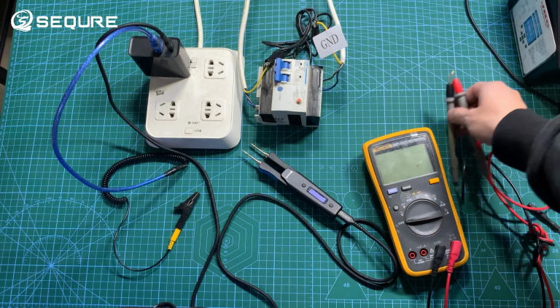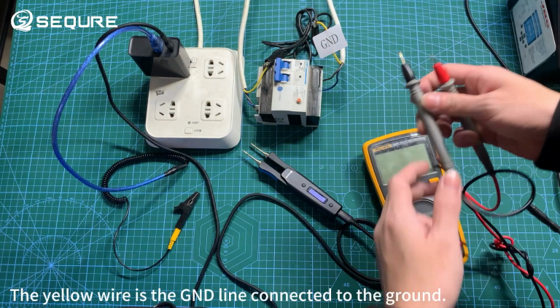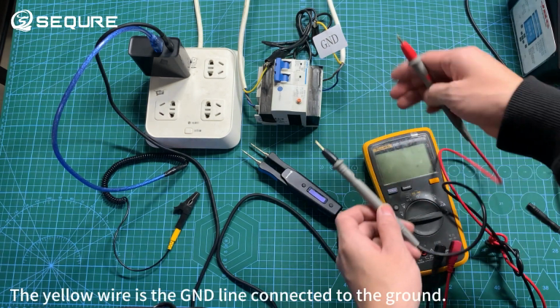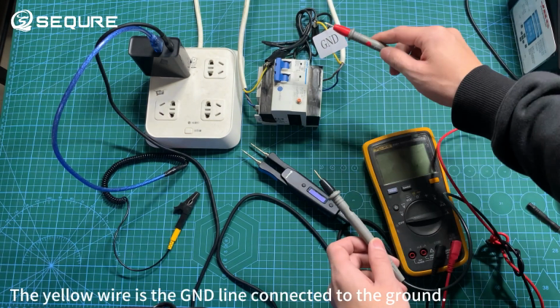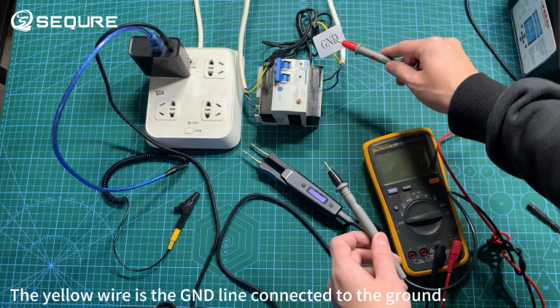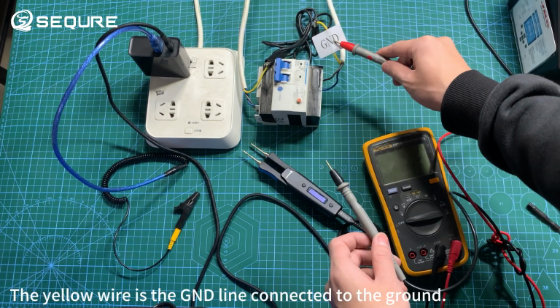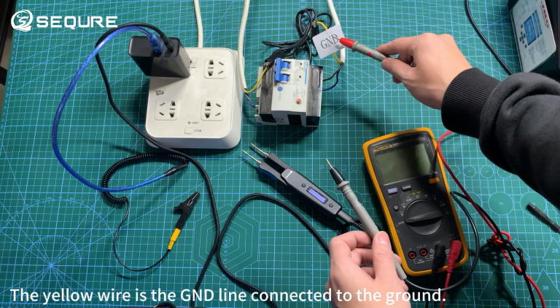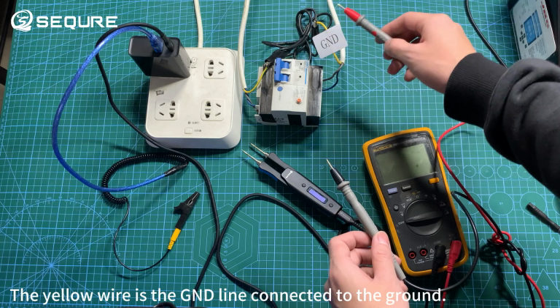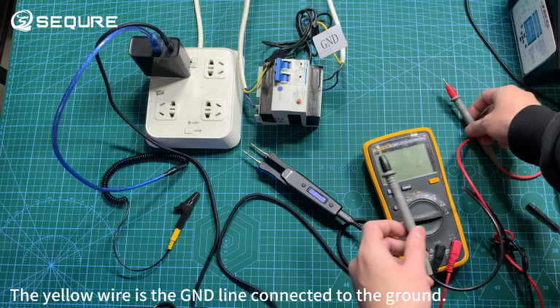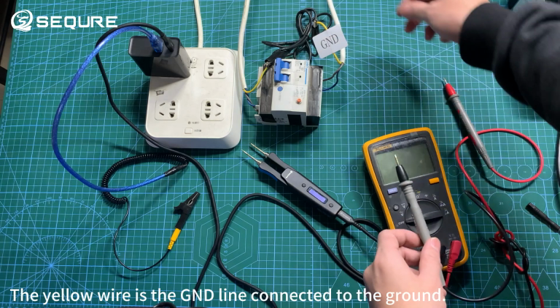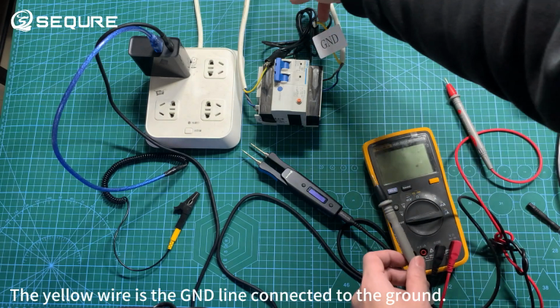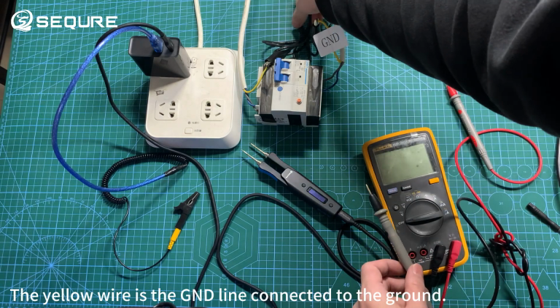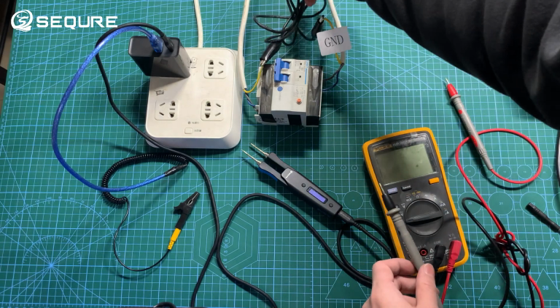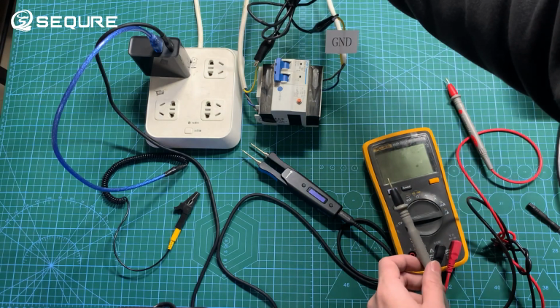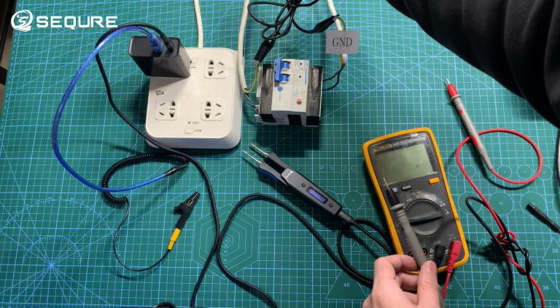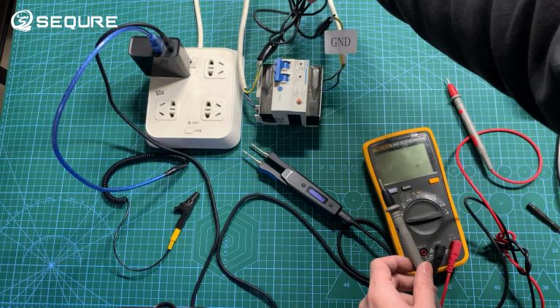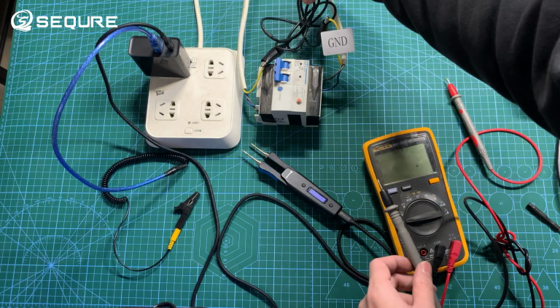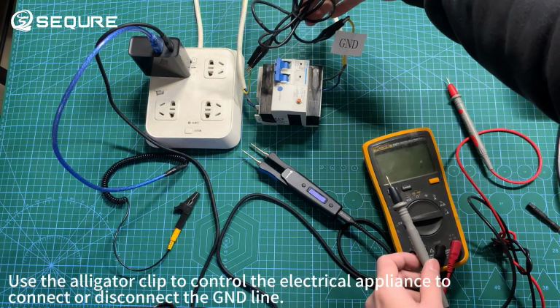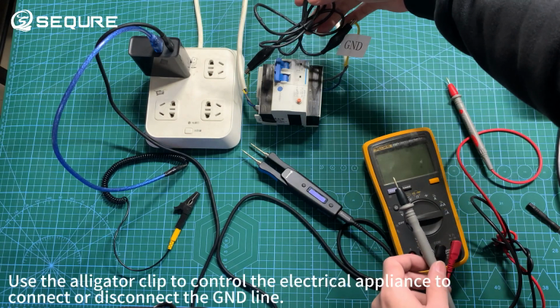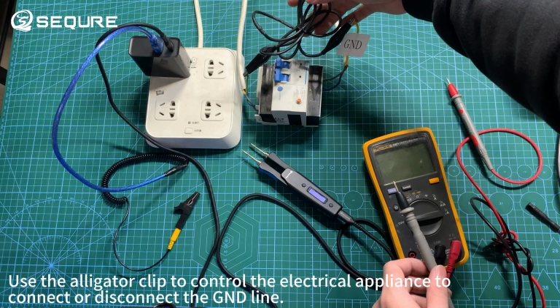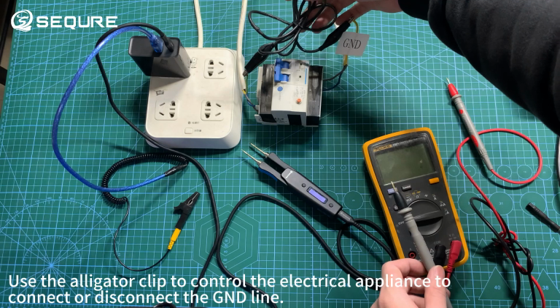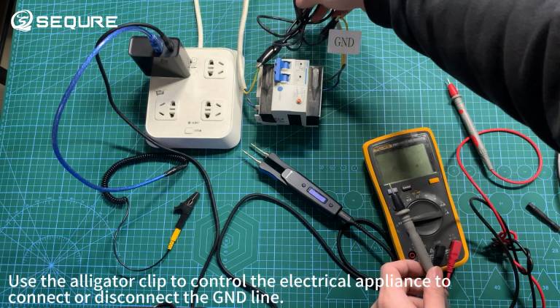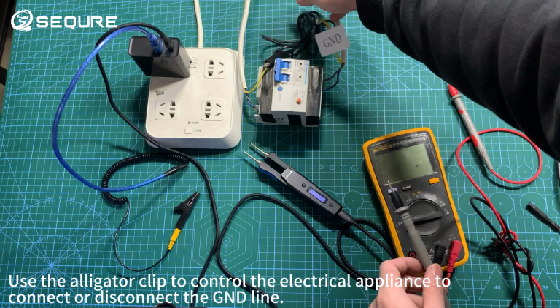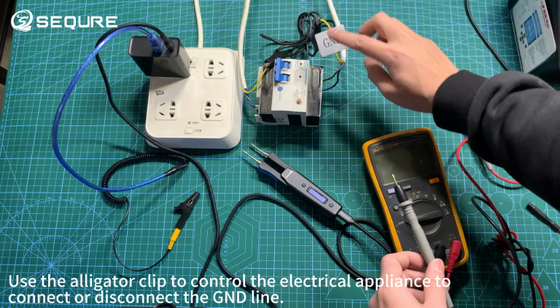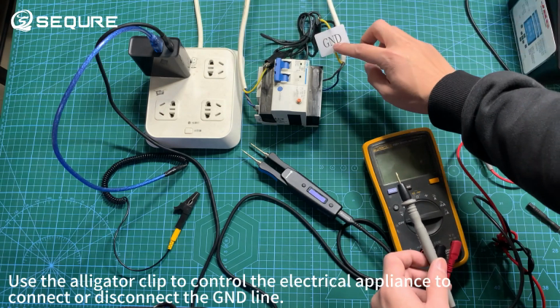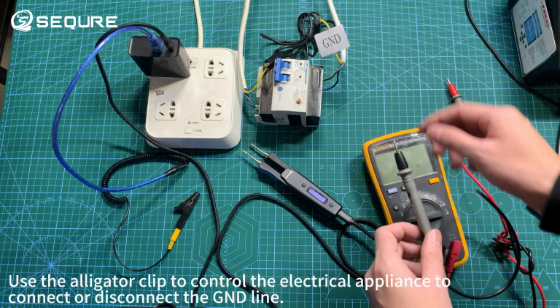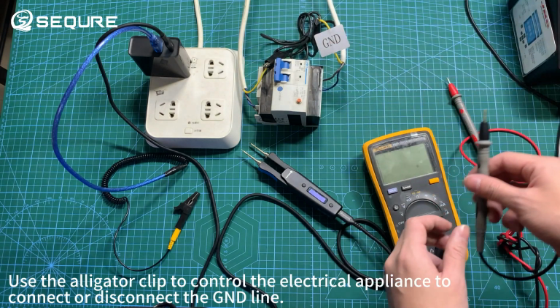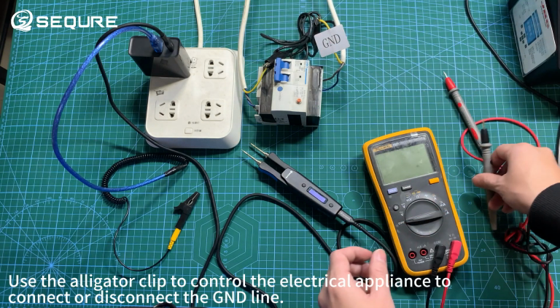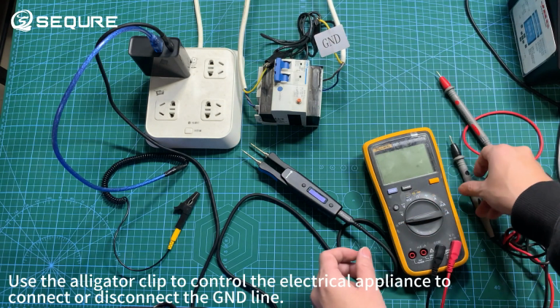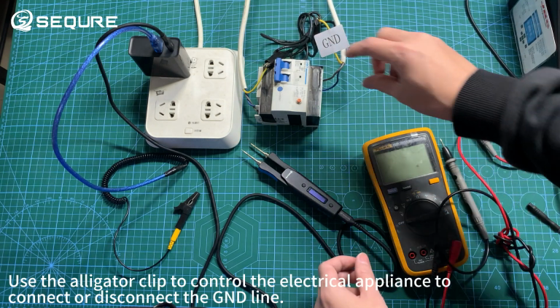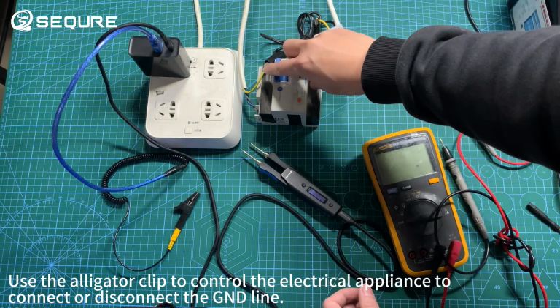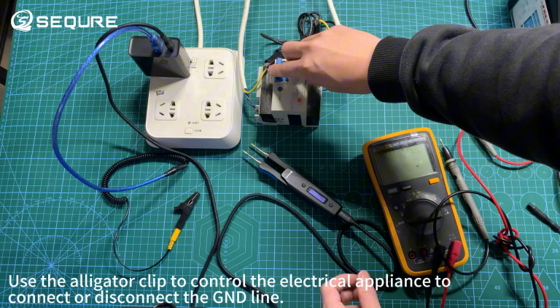The yellow wire is the GND line connected to the ground. Use the alligator clip to control the electrical appliance to connect or disconnect the GND line.